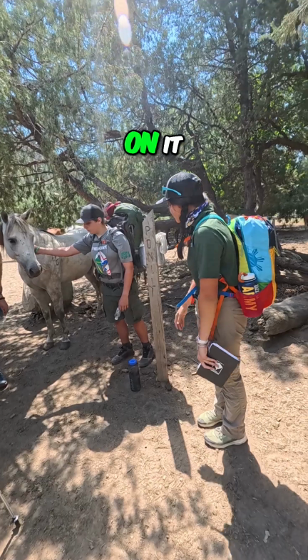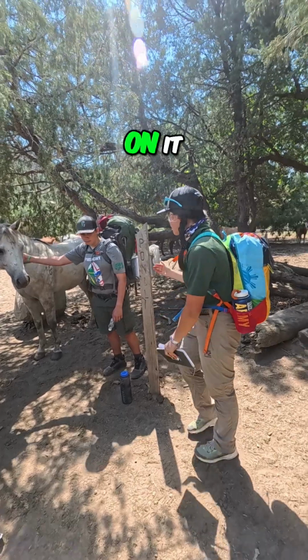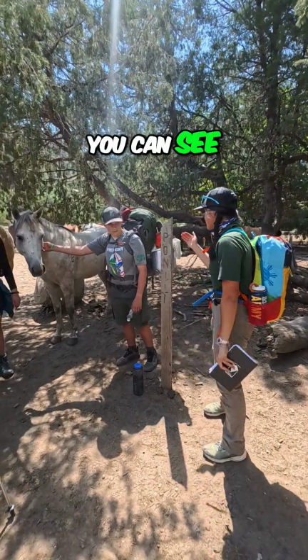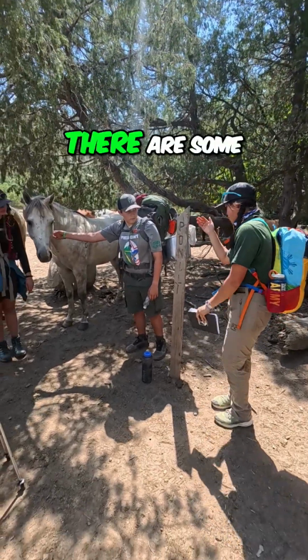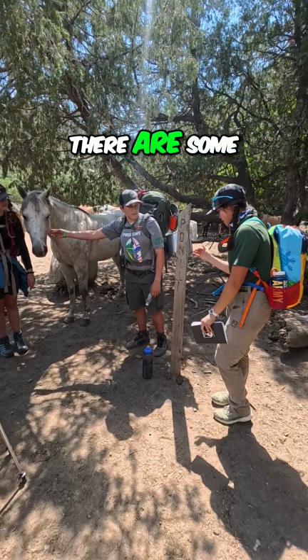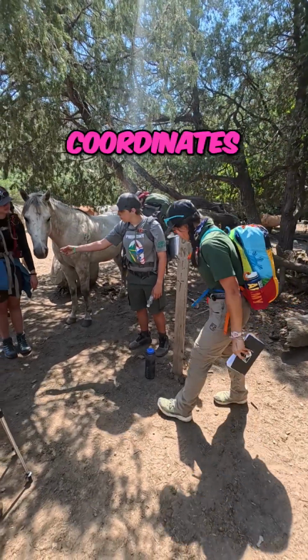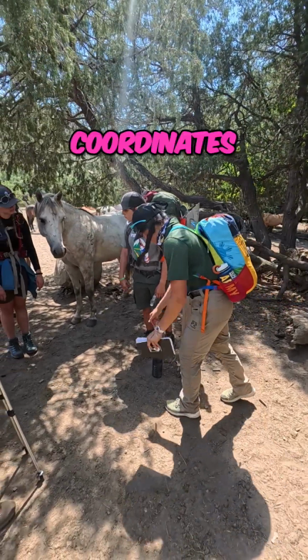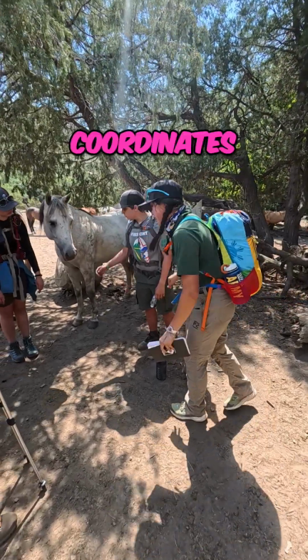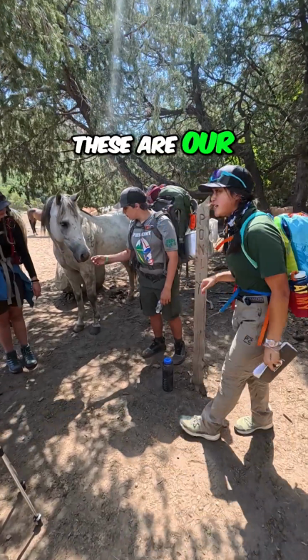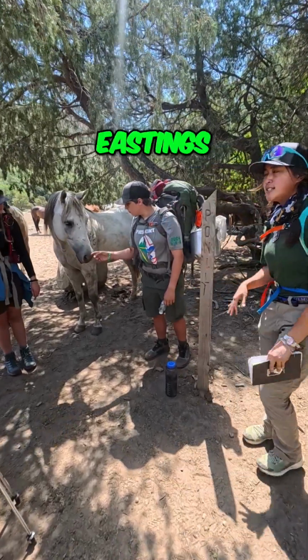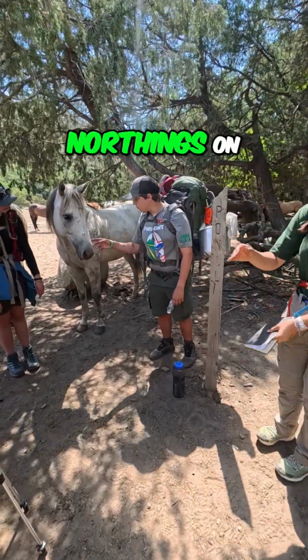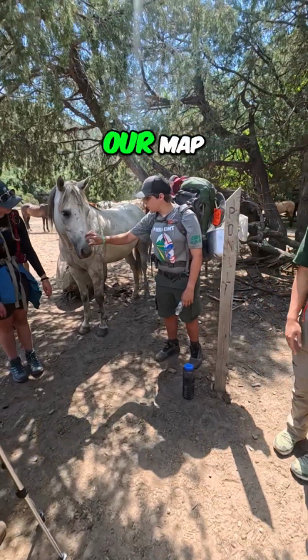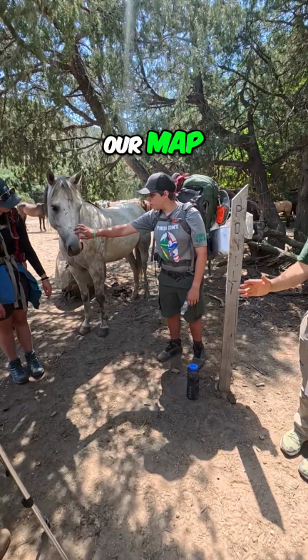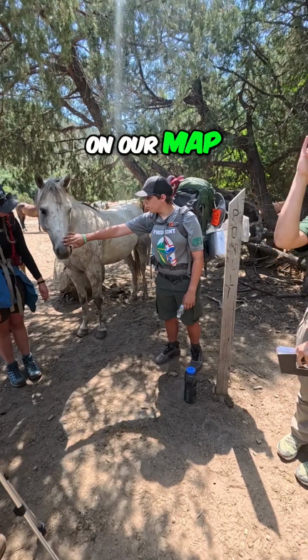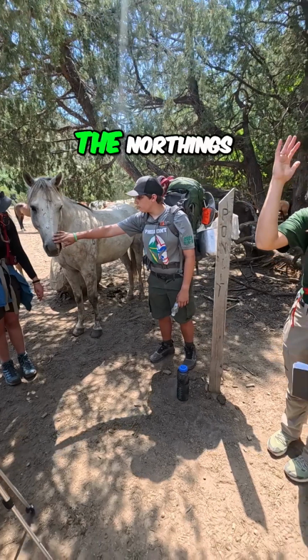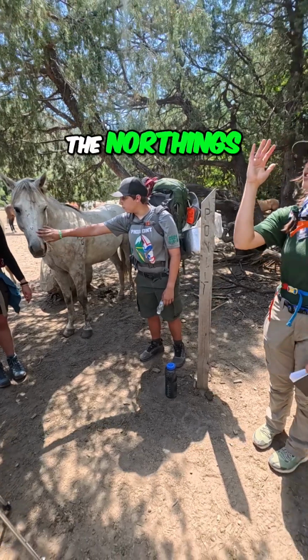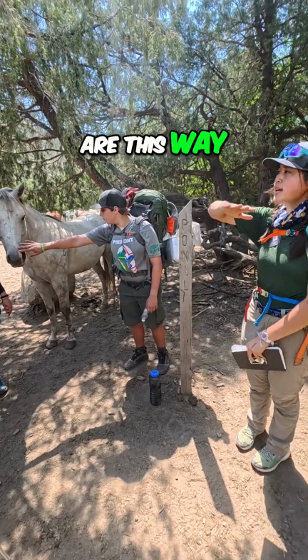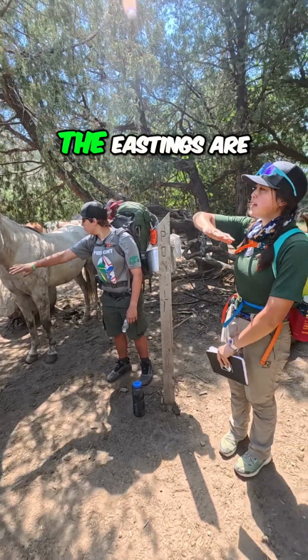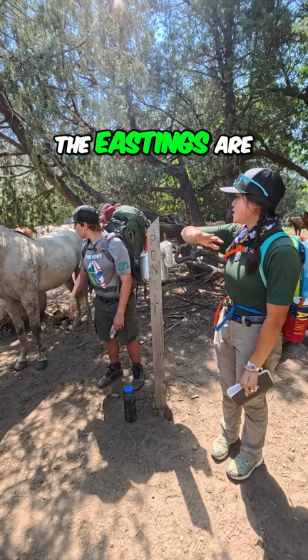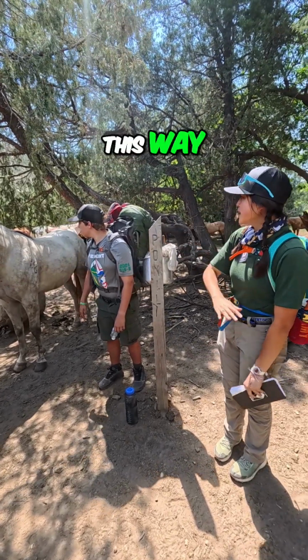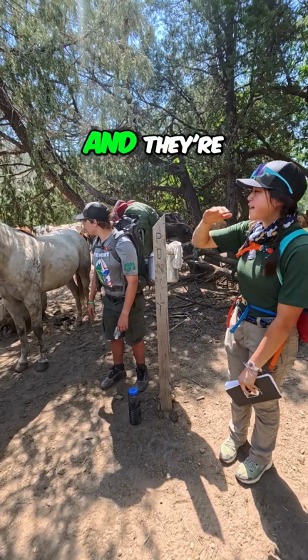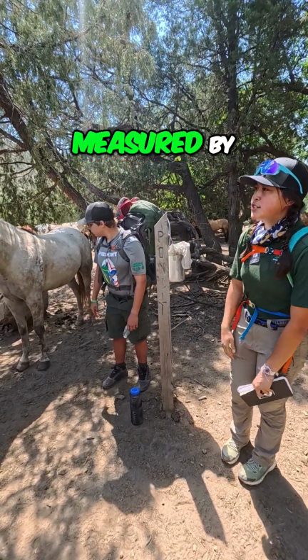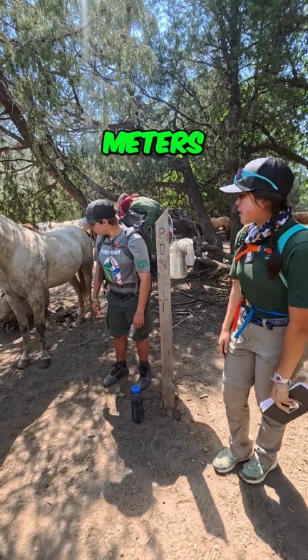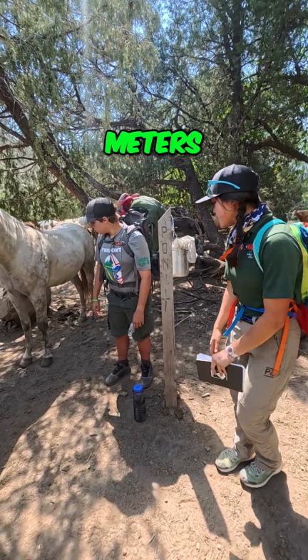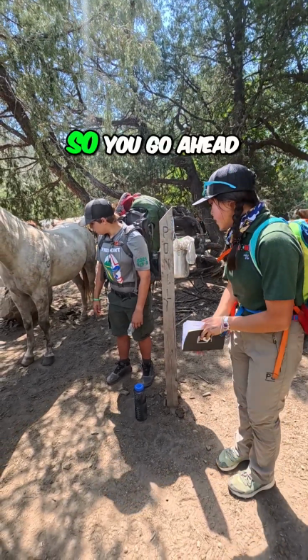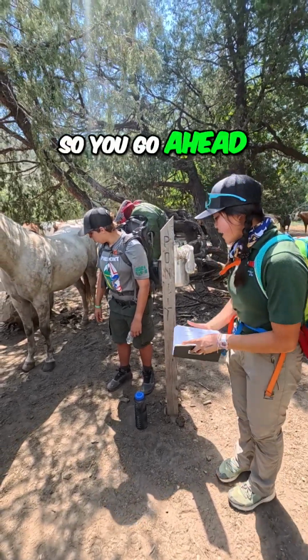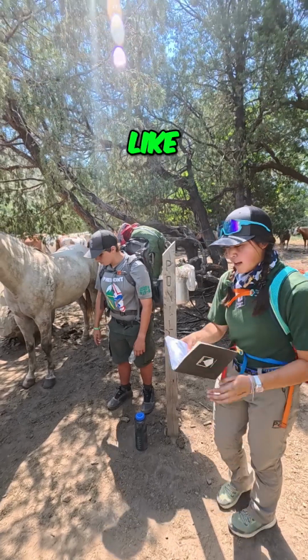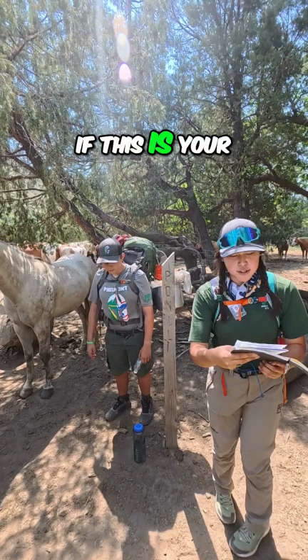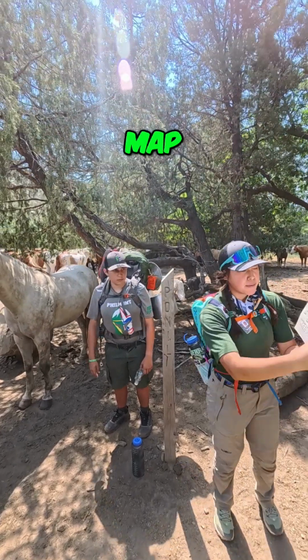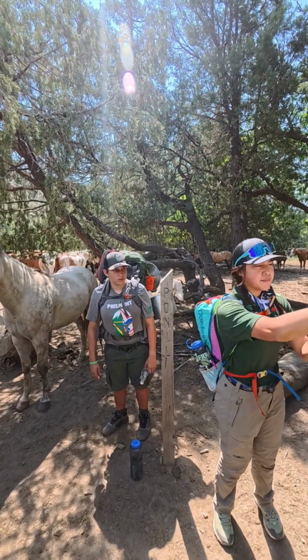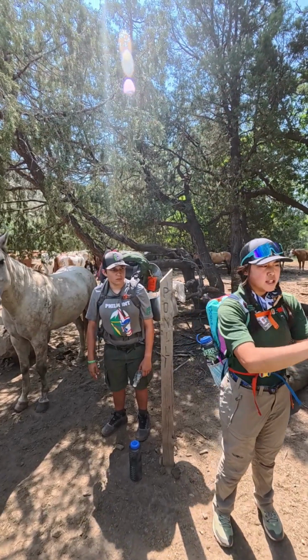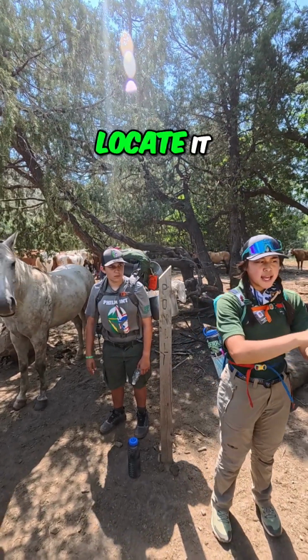On it you can see that there are some coordinates. These are eastings and northings on our map. On our map the northings are this way, the eastings are this way, and they're measured in meters — so you go ahead and, like, this is your map, locate it.